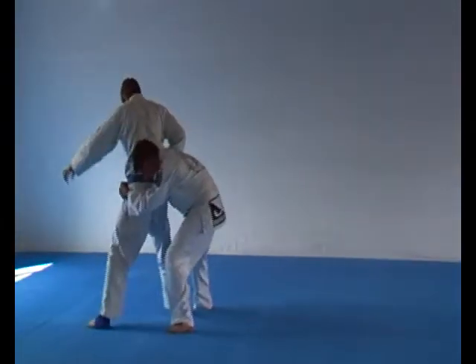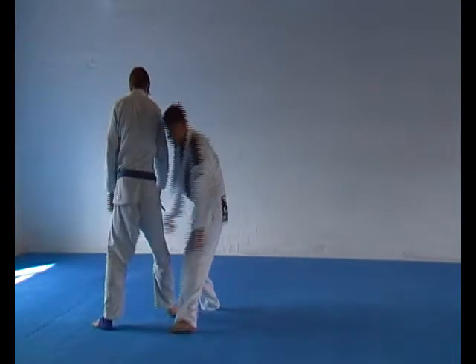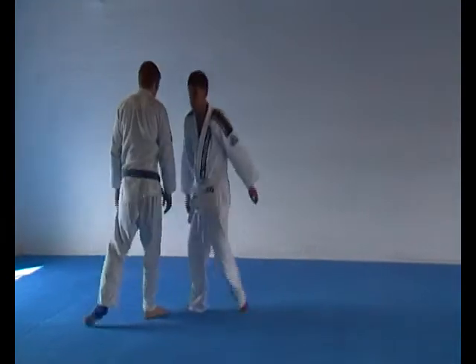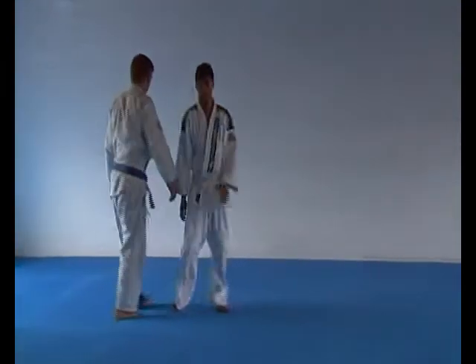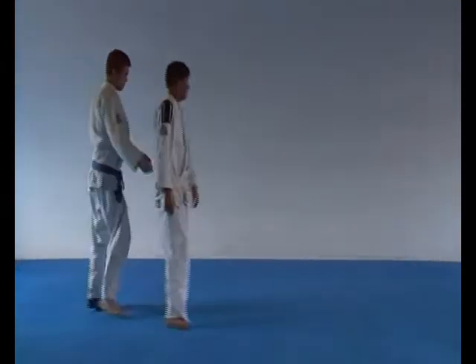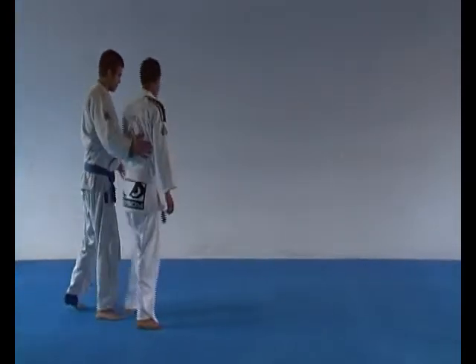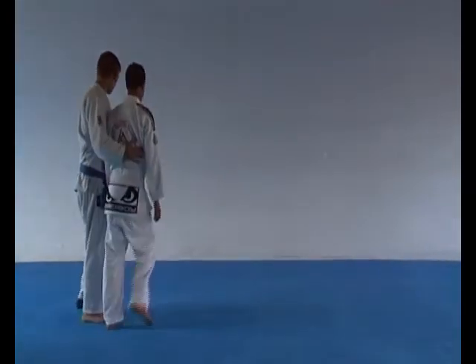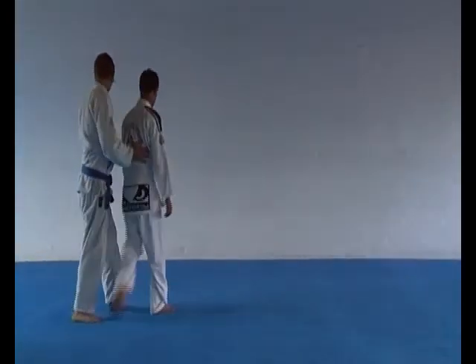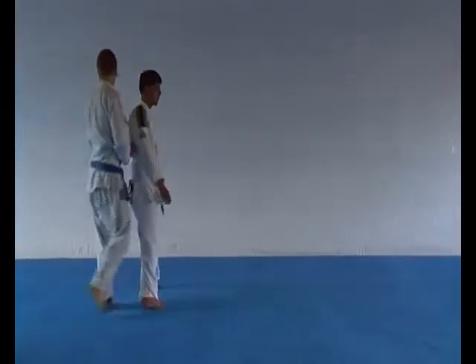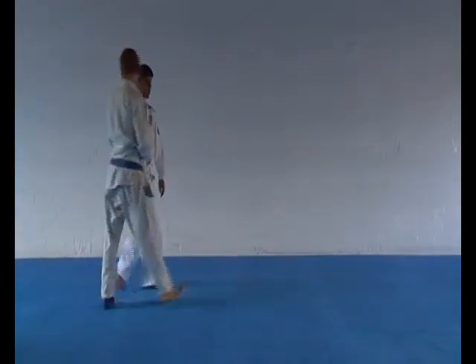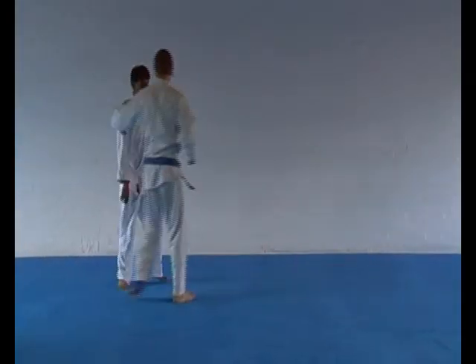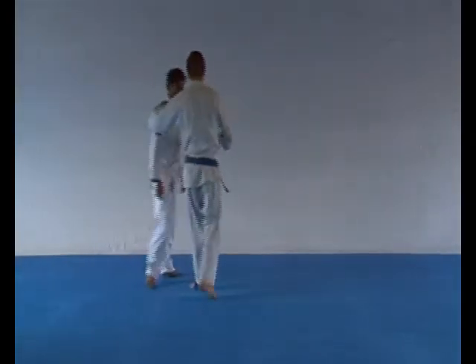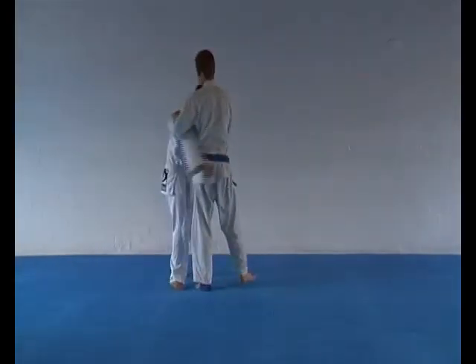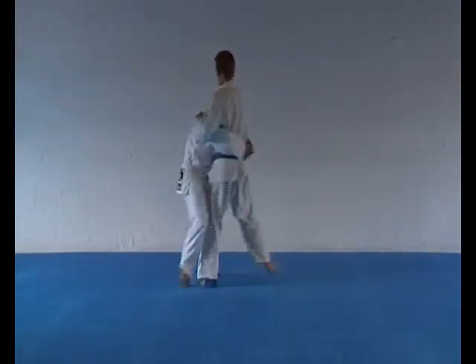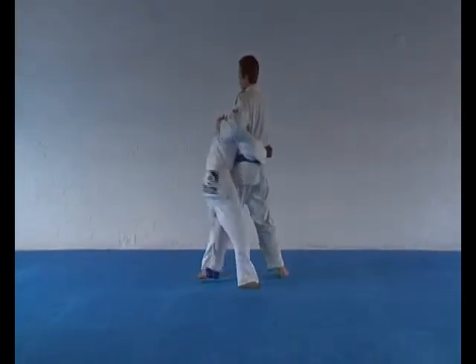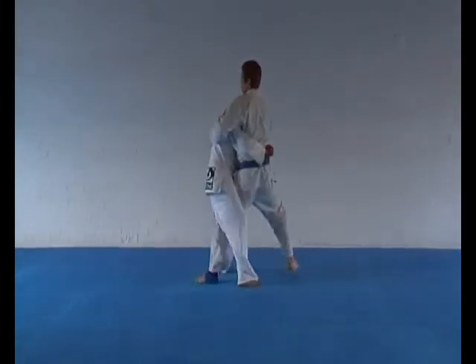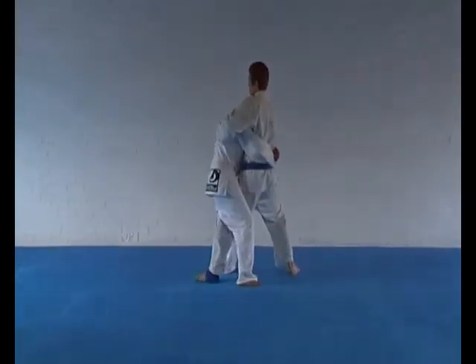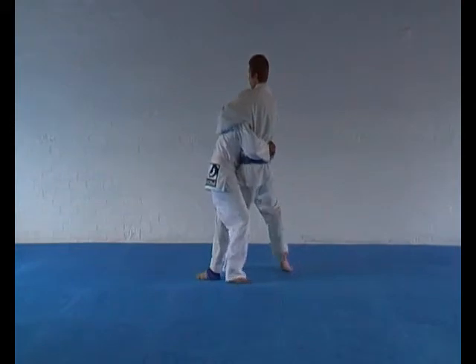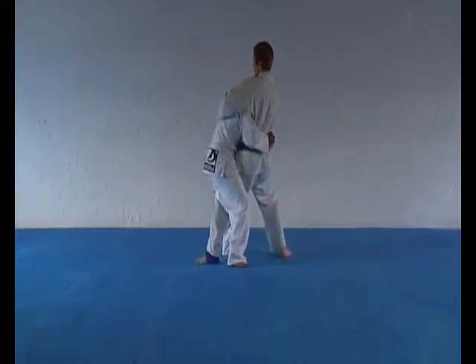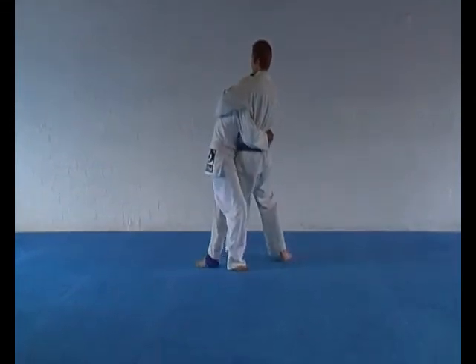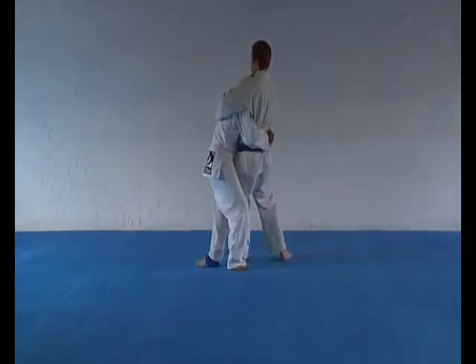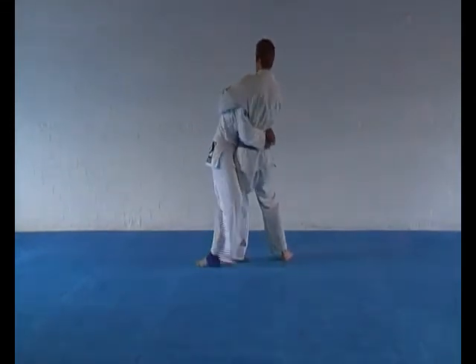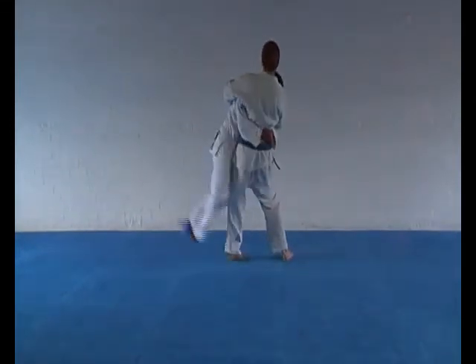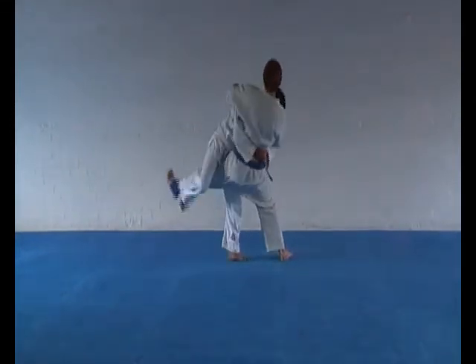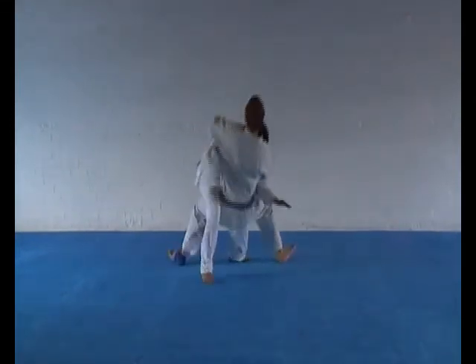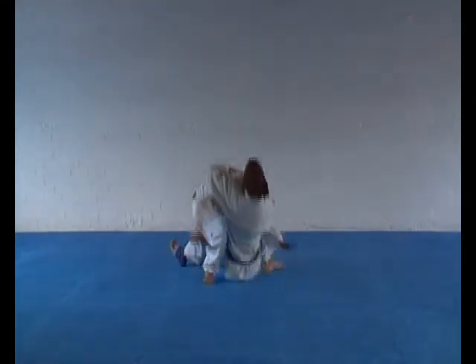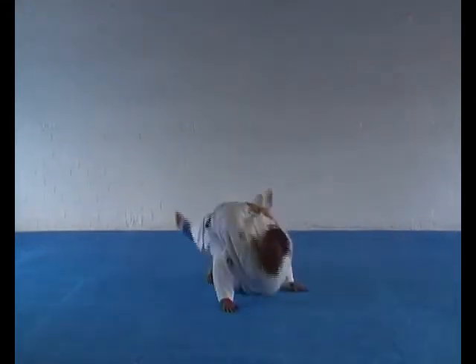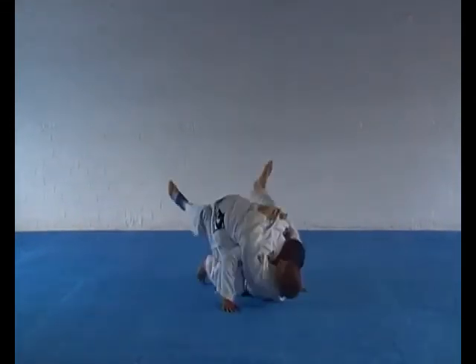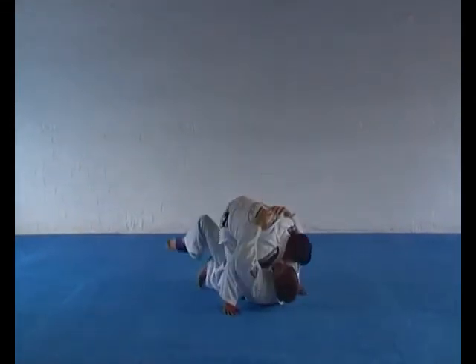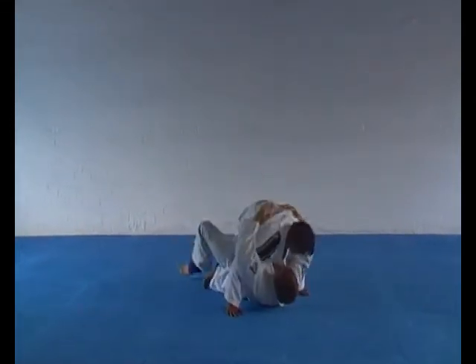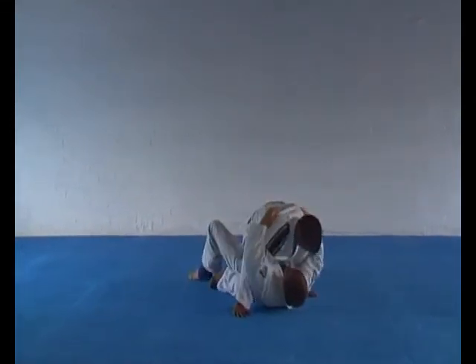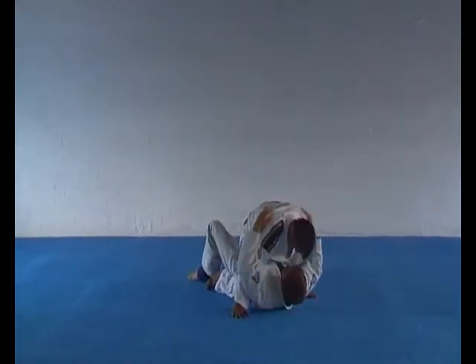Takedowns — leg hook takedown please. Good. Body fall takedown.